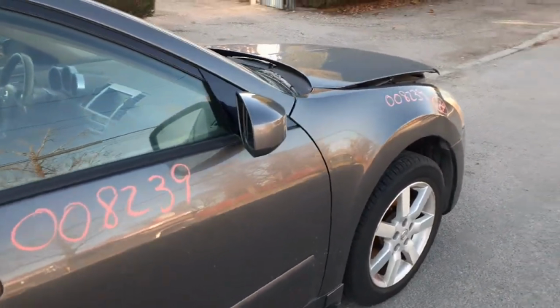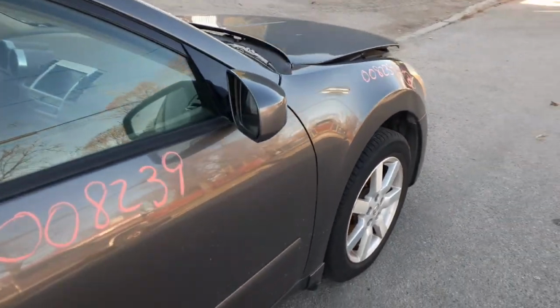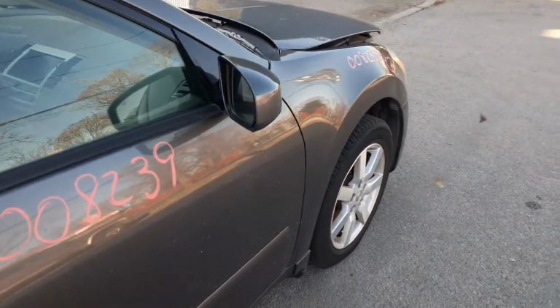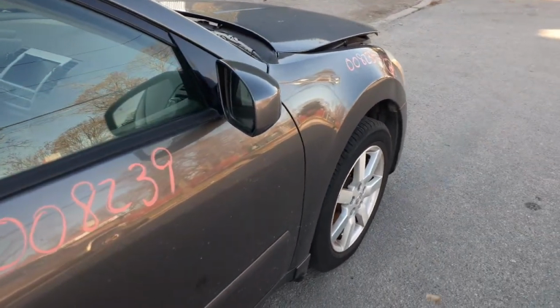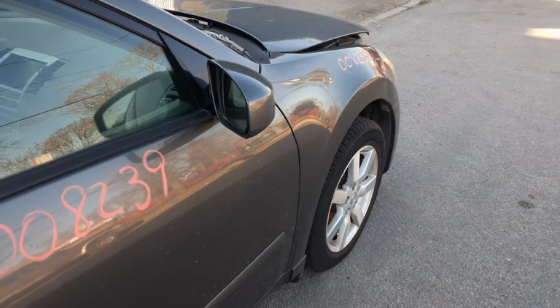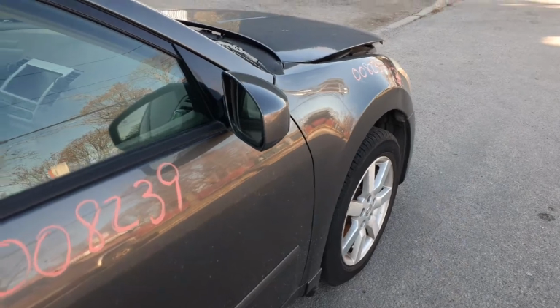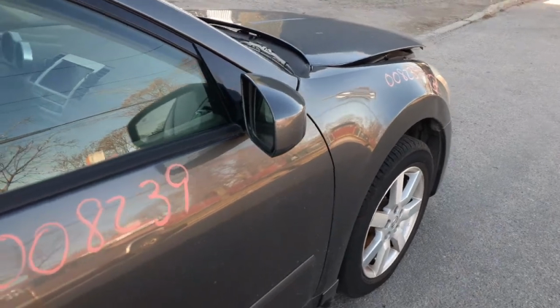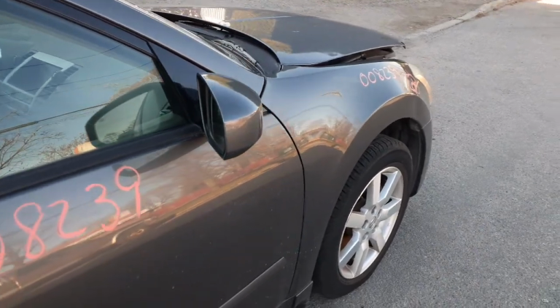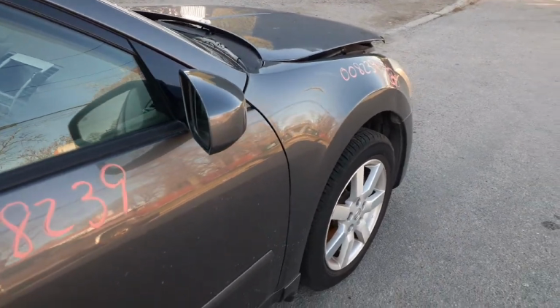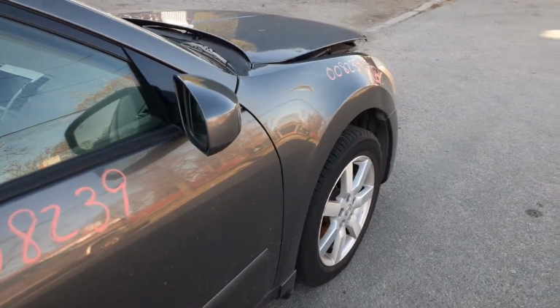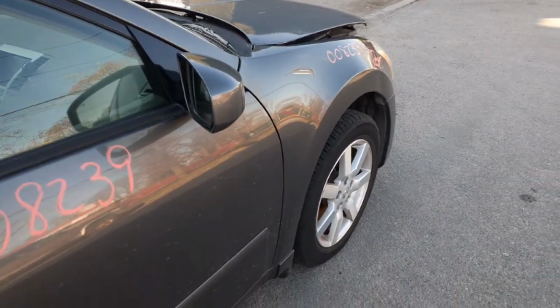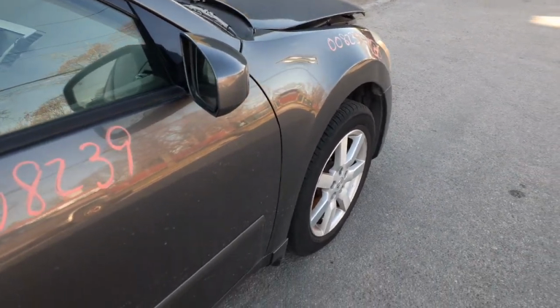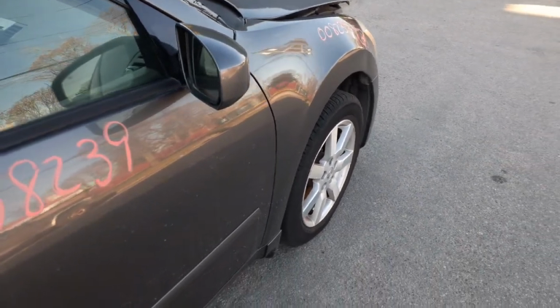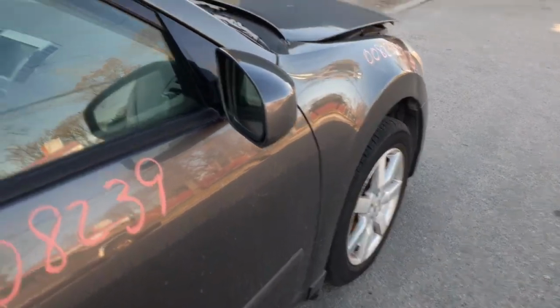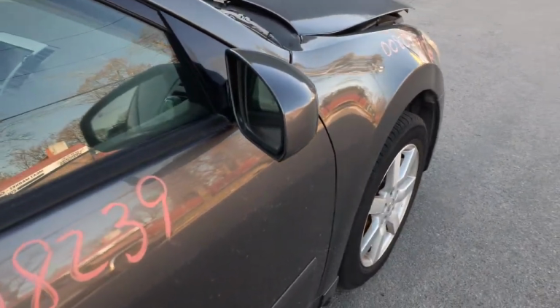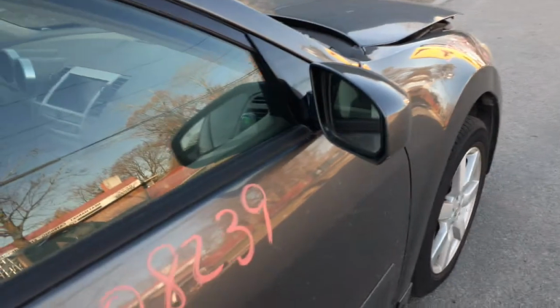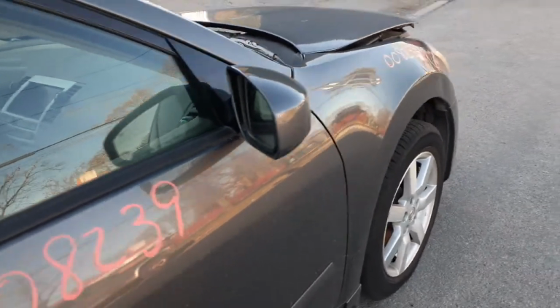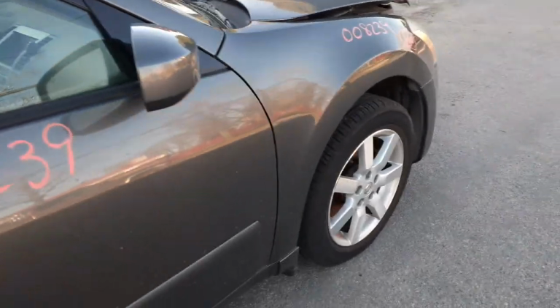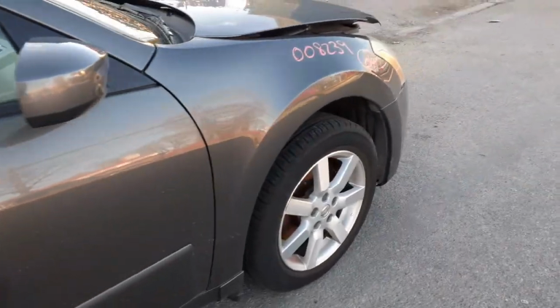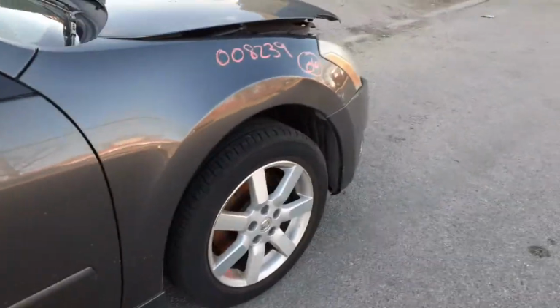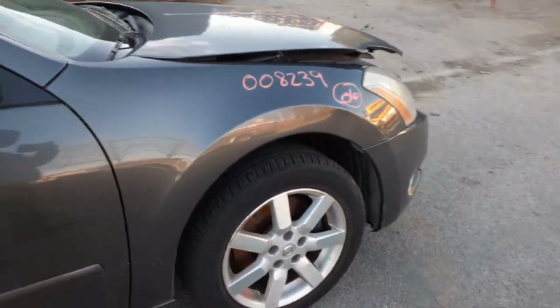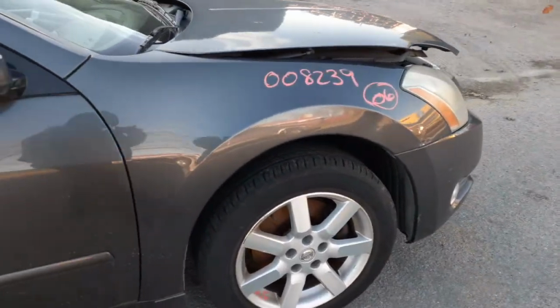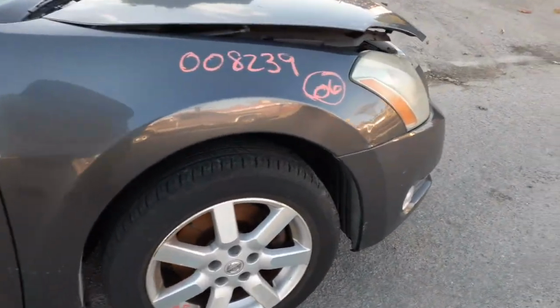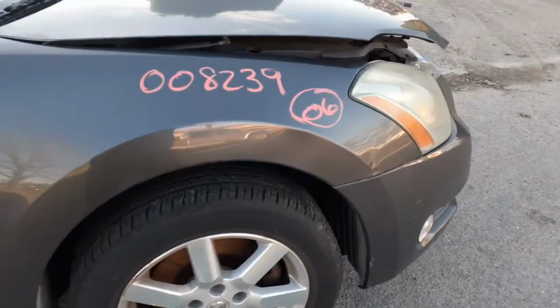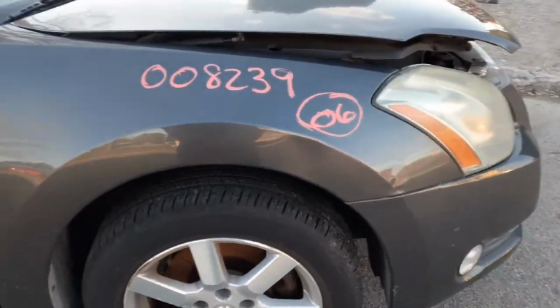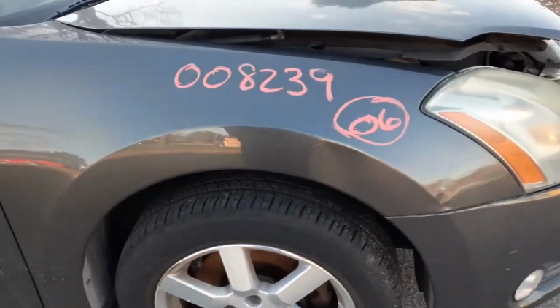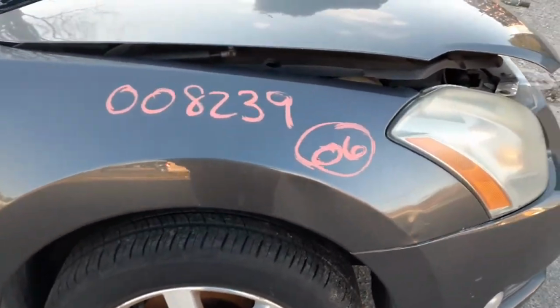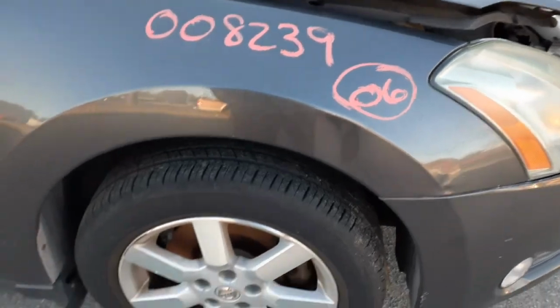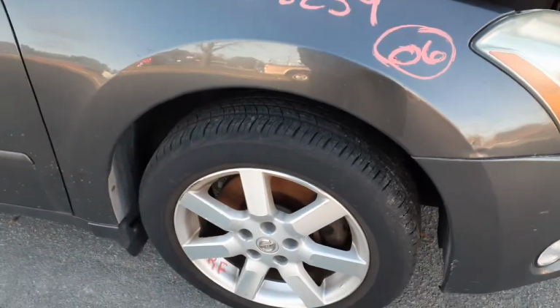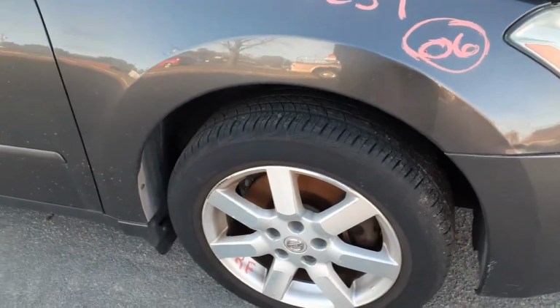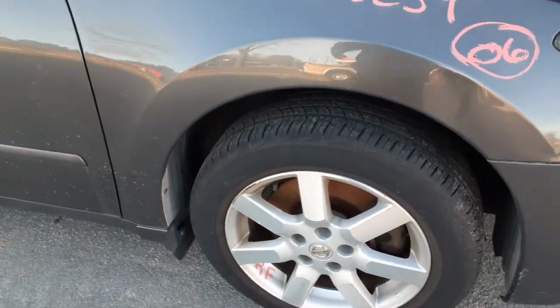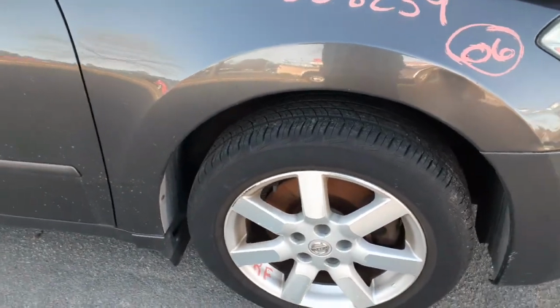There's your right side mirror — same thing as the left side mirror, this is a power fold, got the auto-dim, heat, memory, the whole bit. Right side fender is no good — it's got about two hours in it, so I didn't list it.